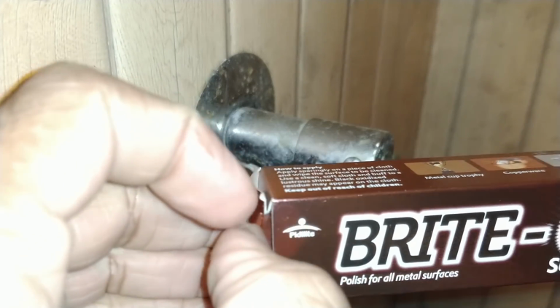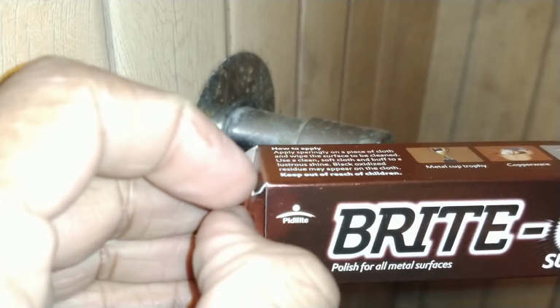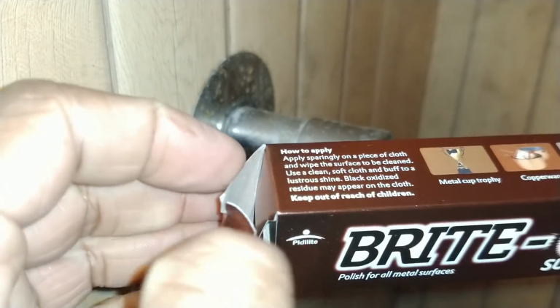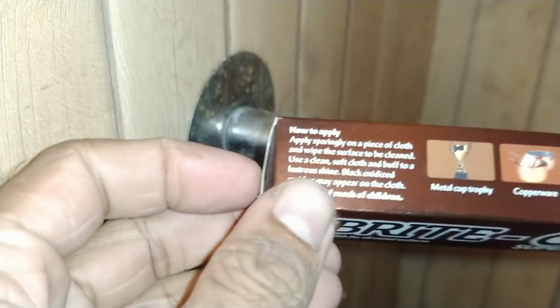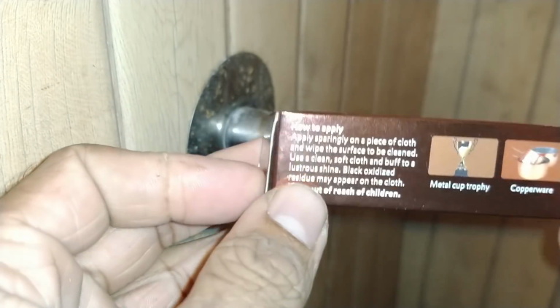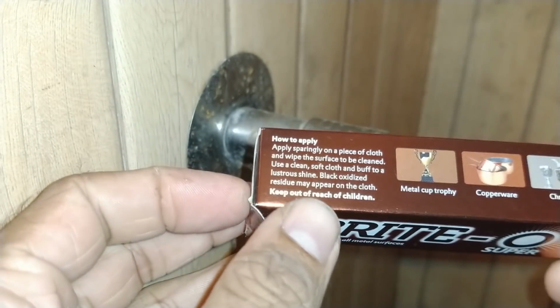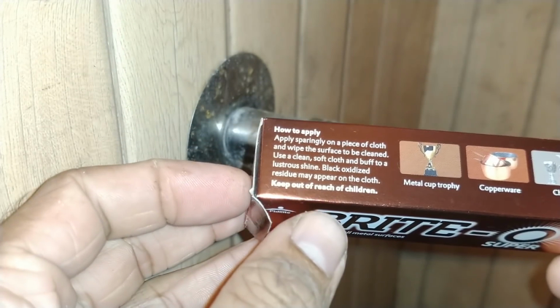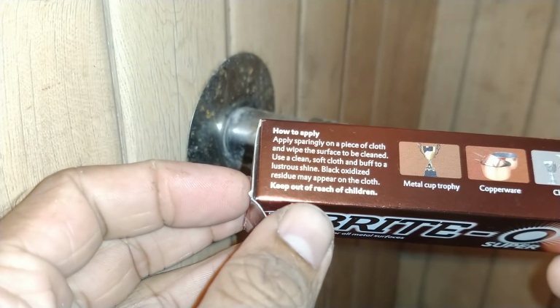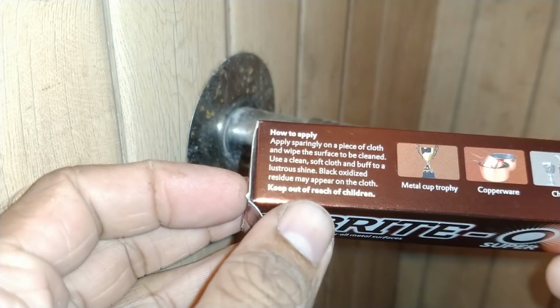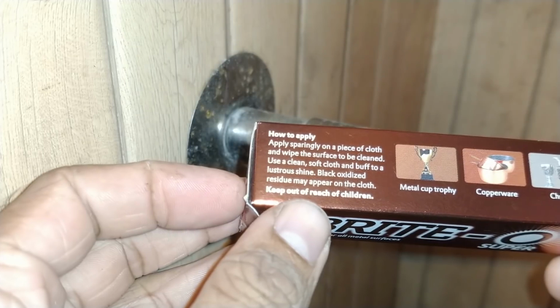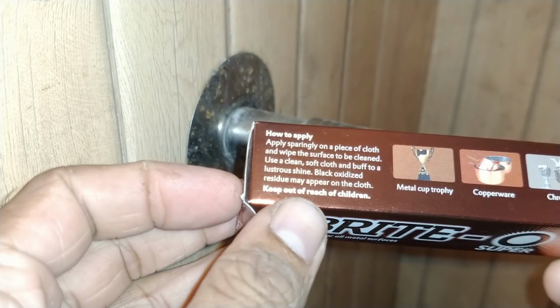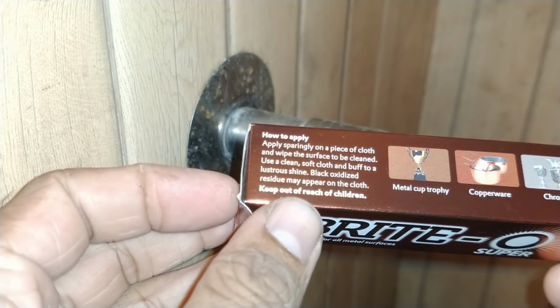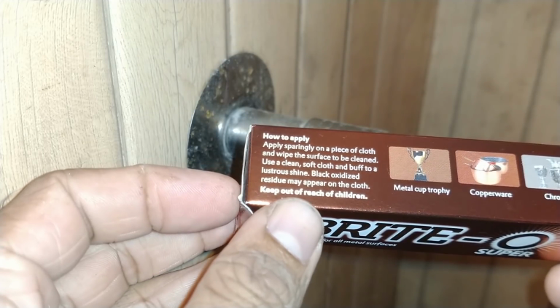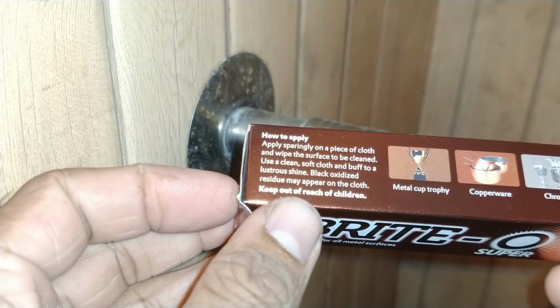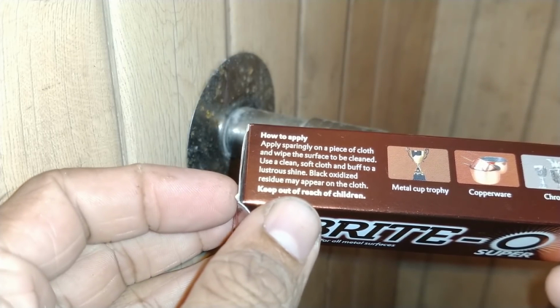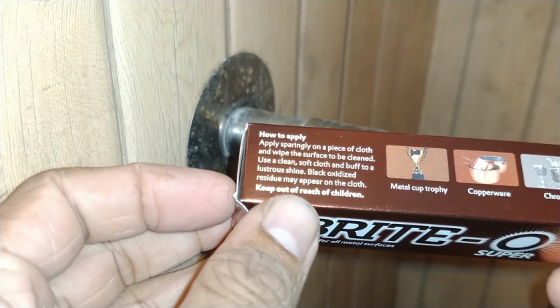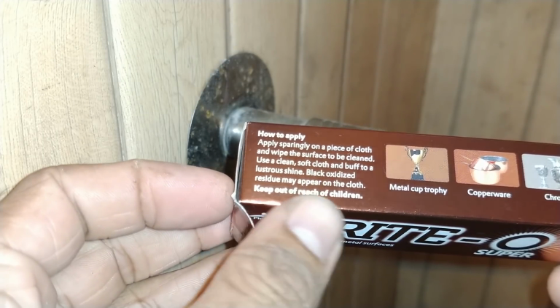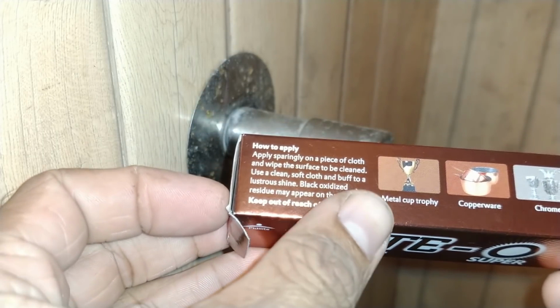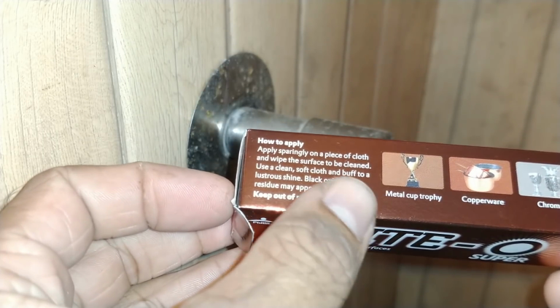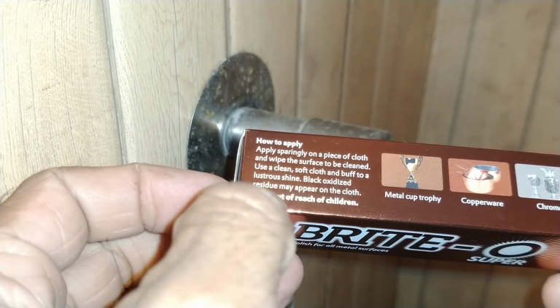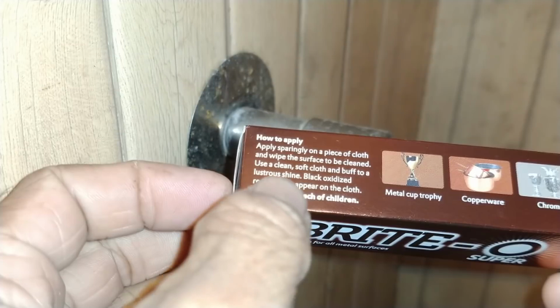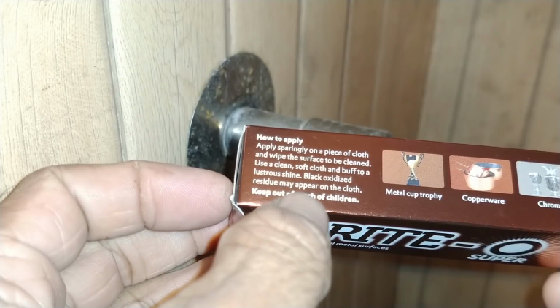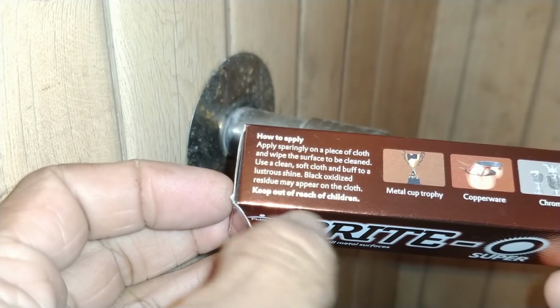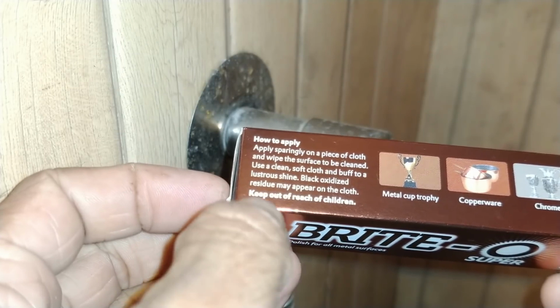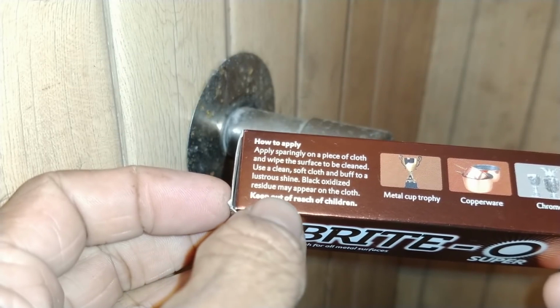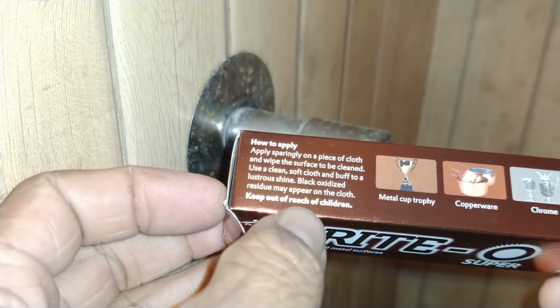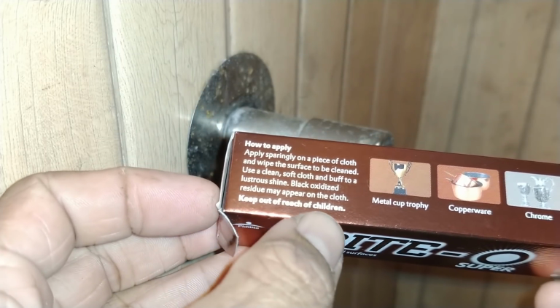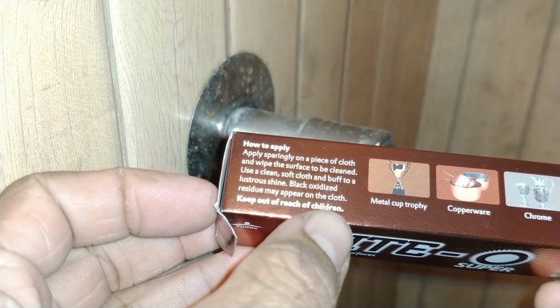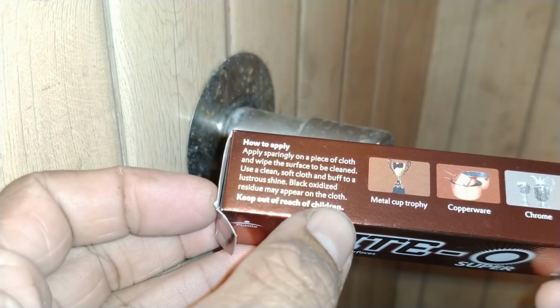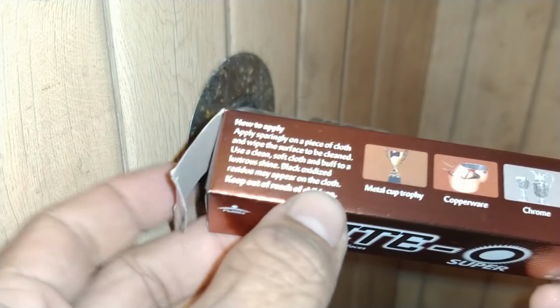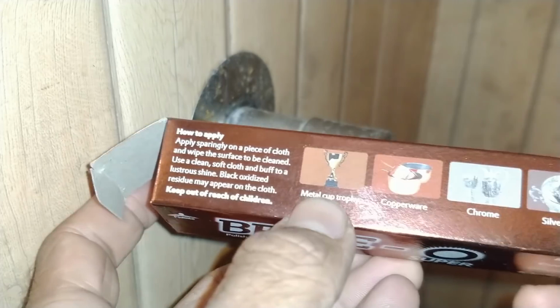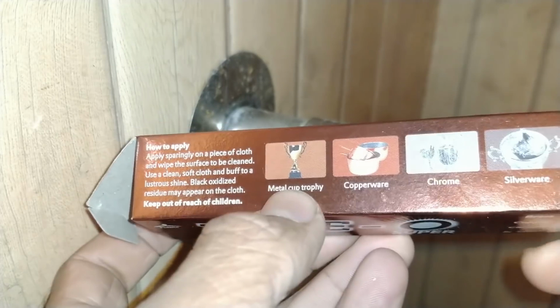Paste in steel. I will show you how to clean the steel tap and how to polish the metal surface.